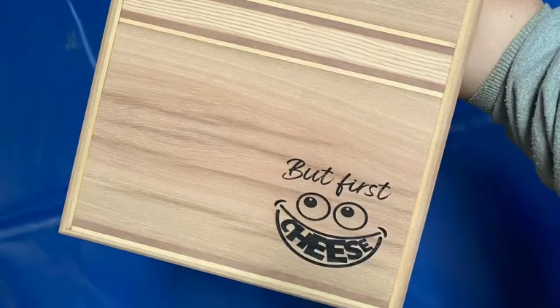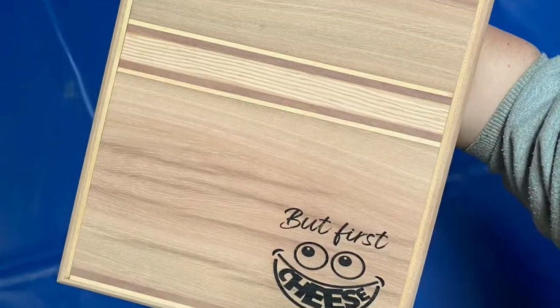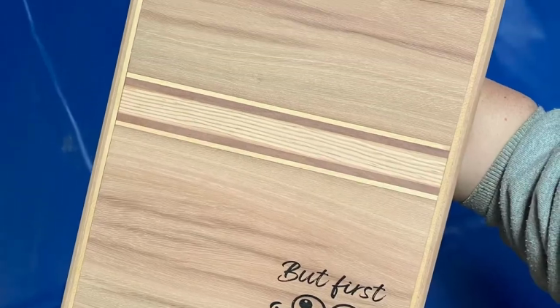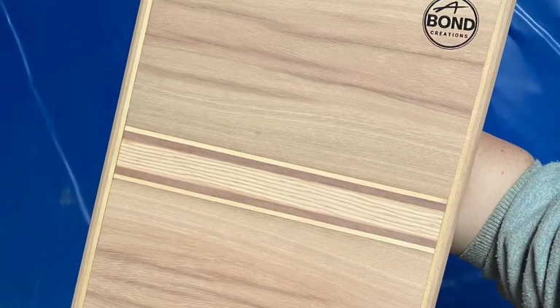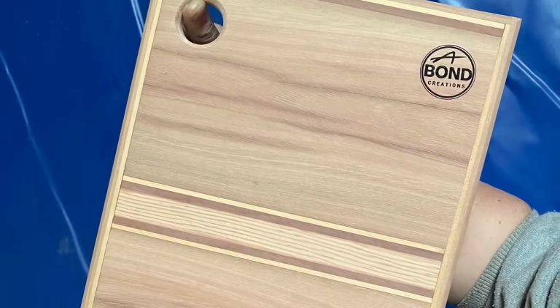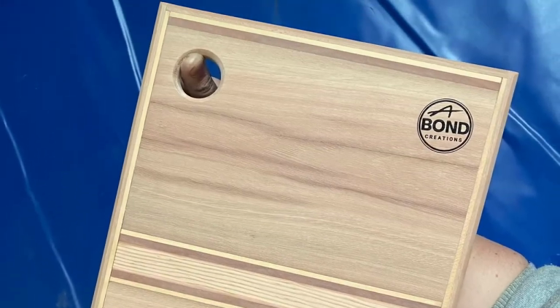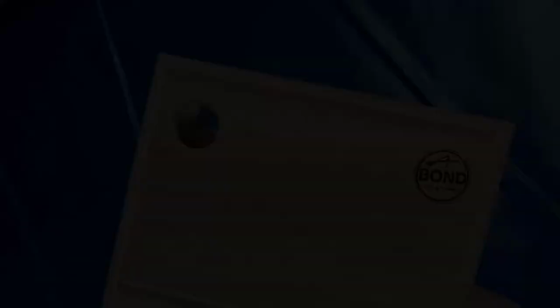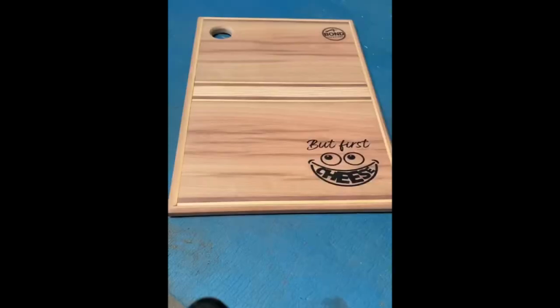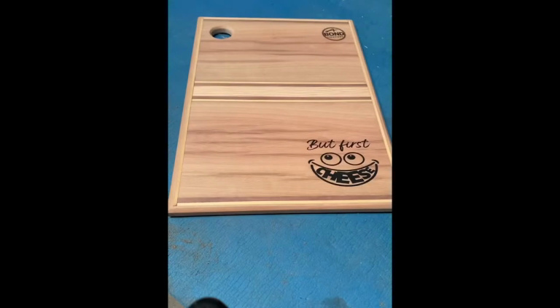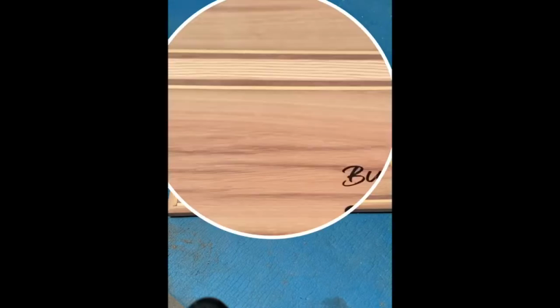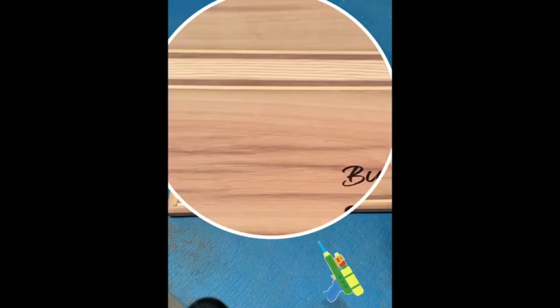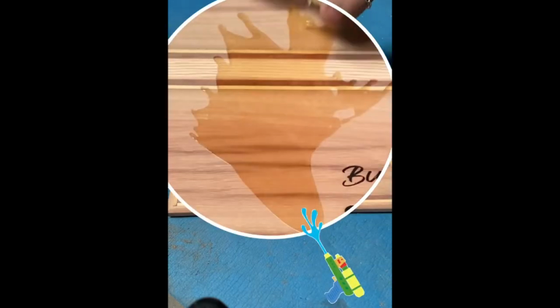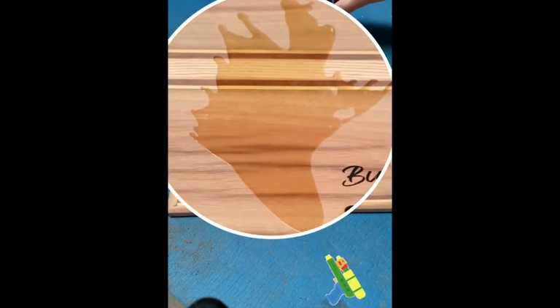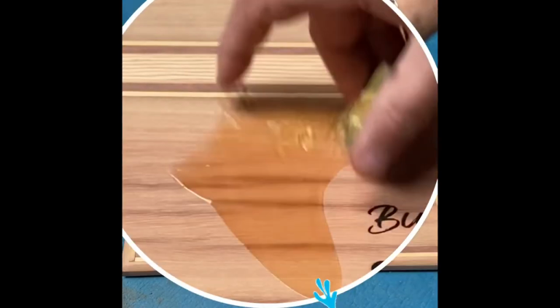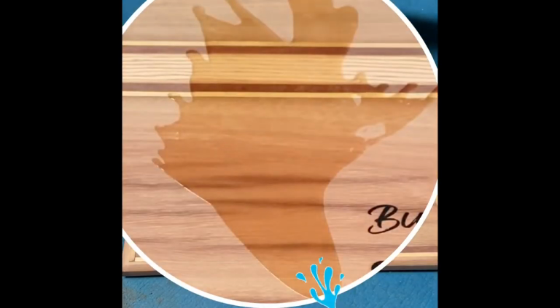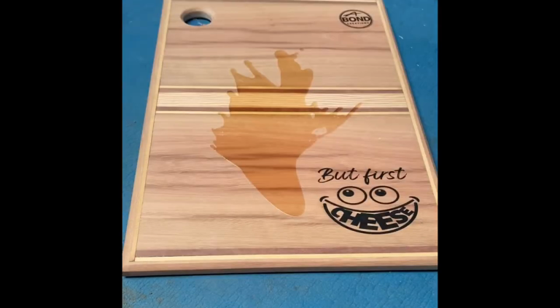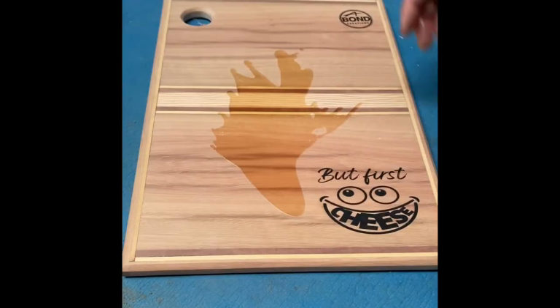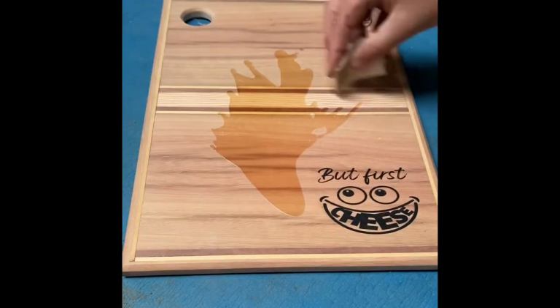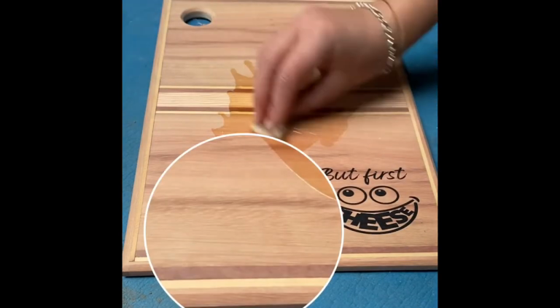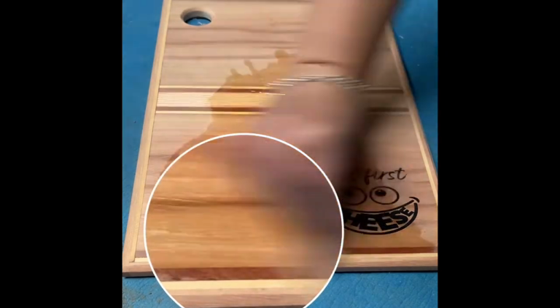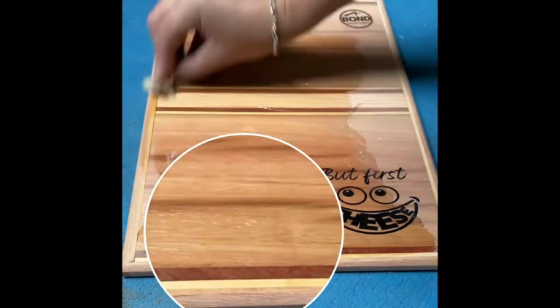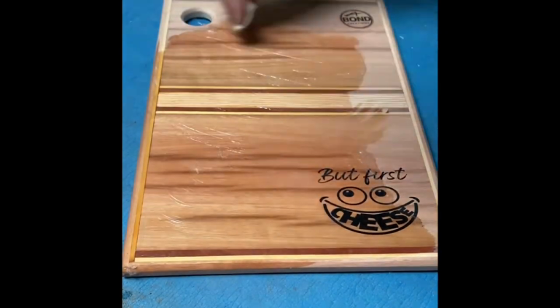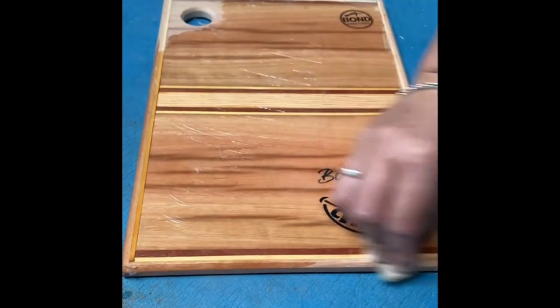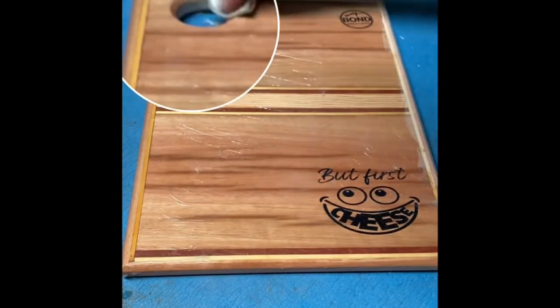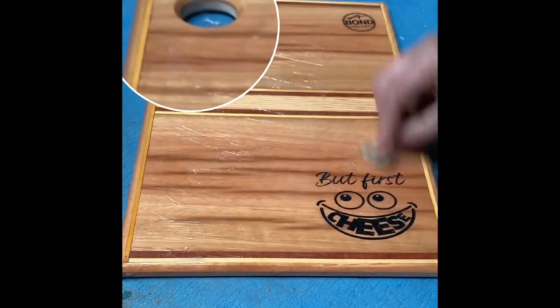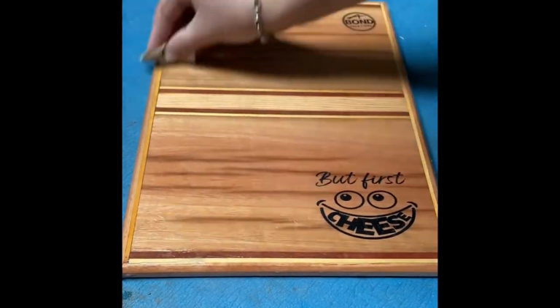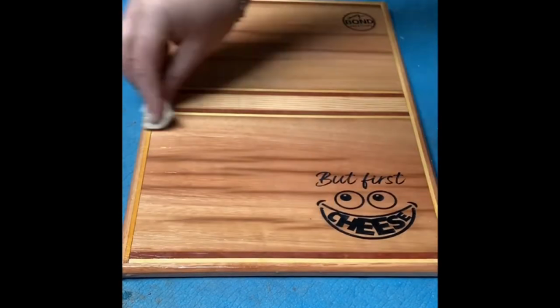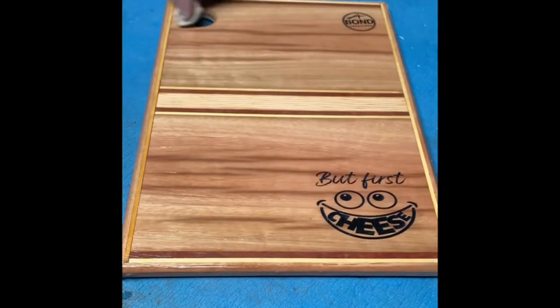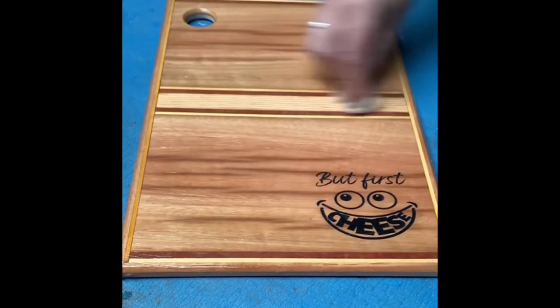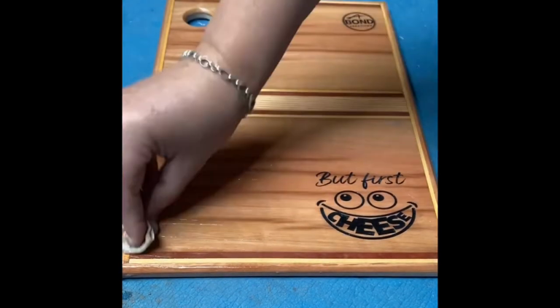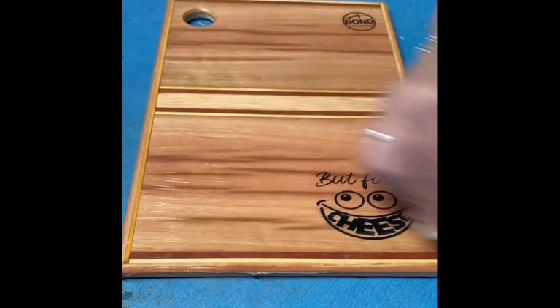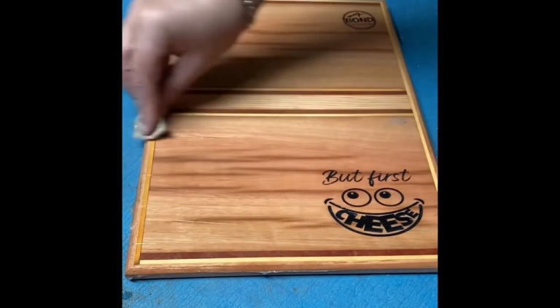And the best bit is coming up really soon. There's nothing quite like adding timber conditioner to a freshly prepared board — the way the grain pops is just amazing.